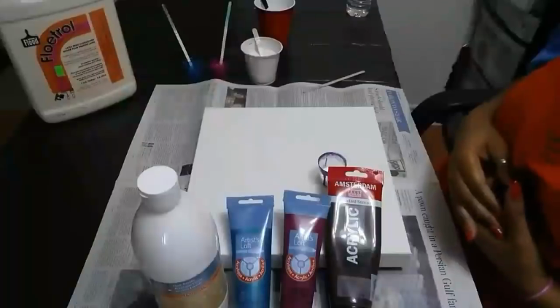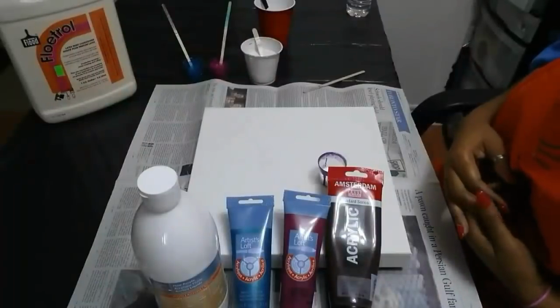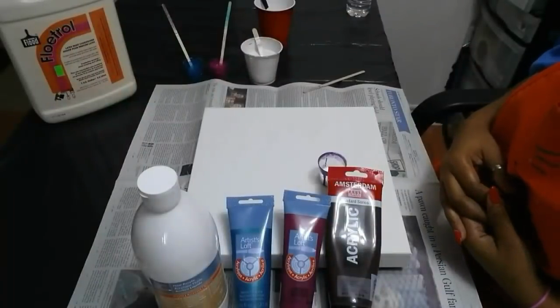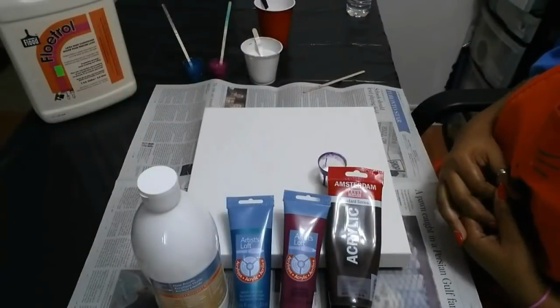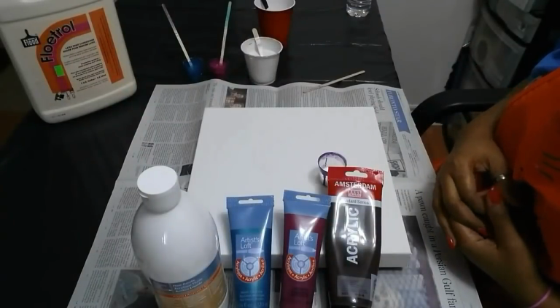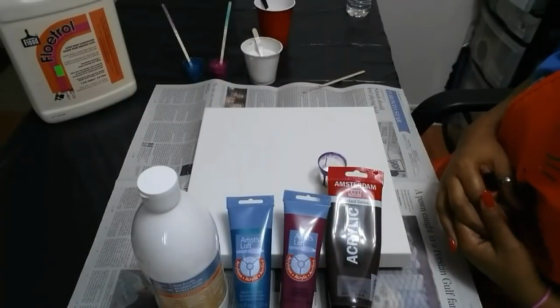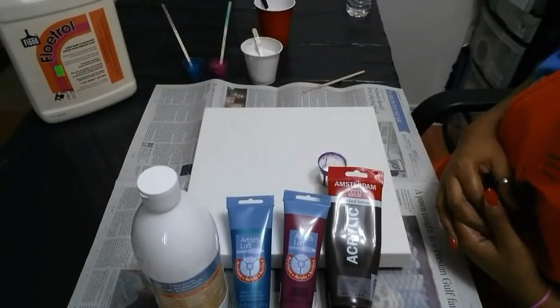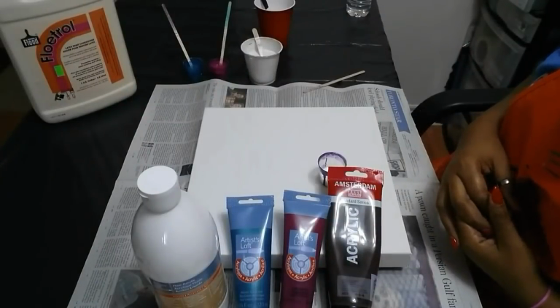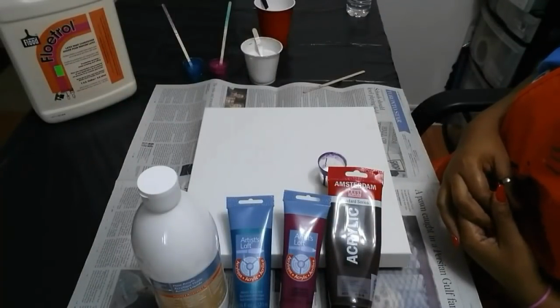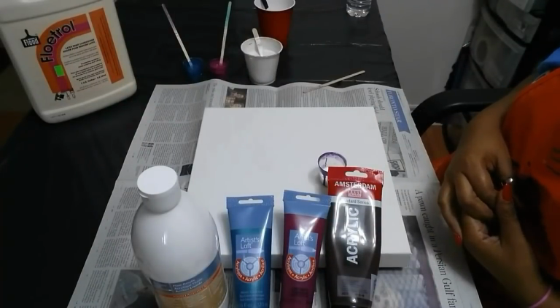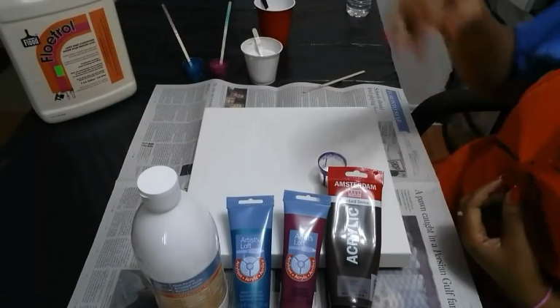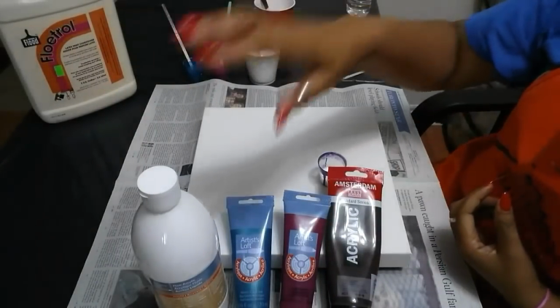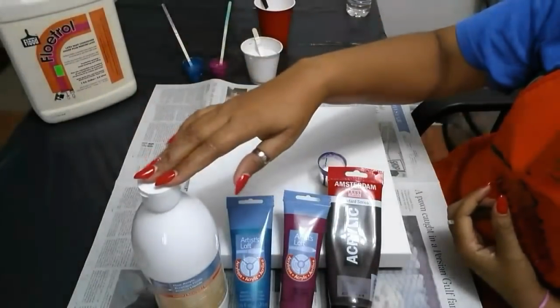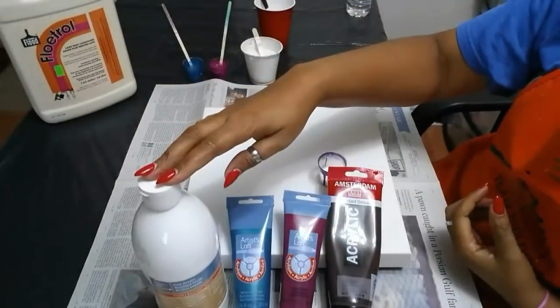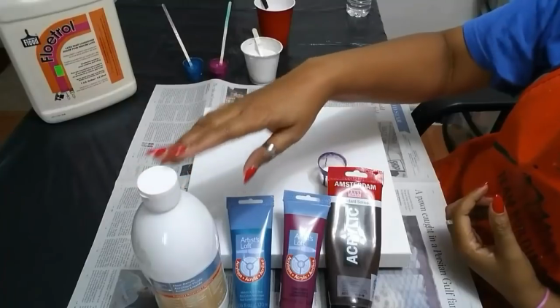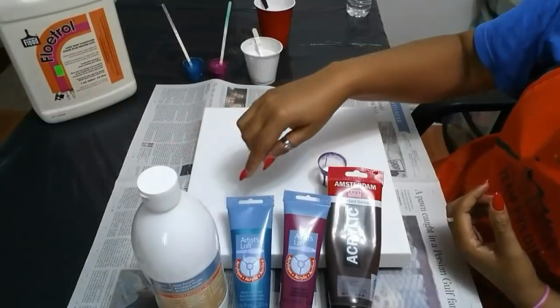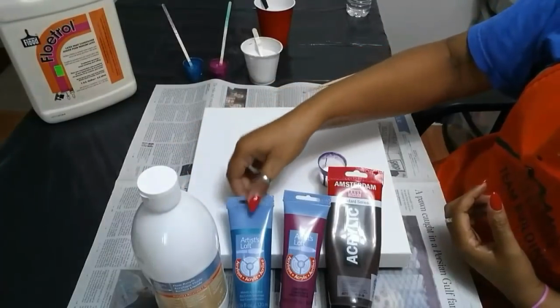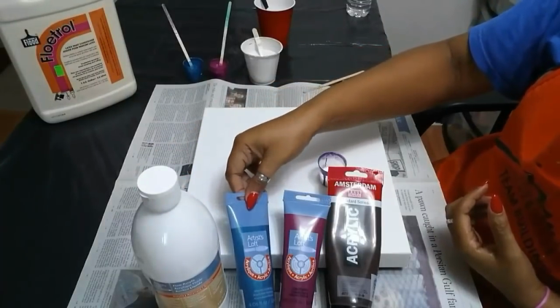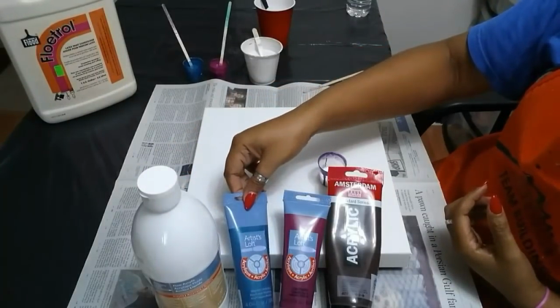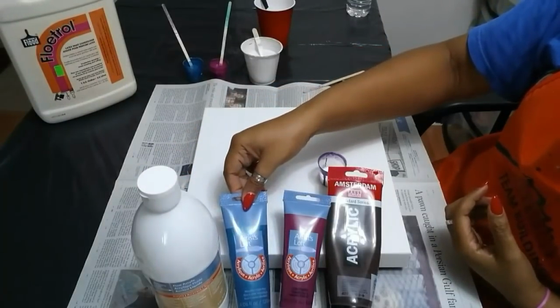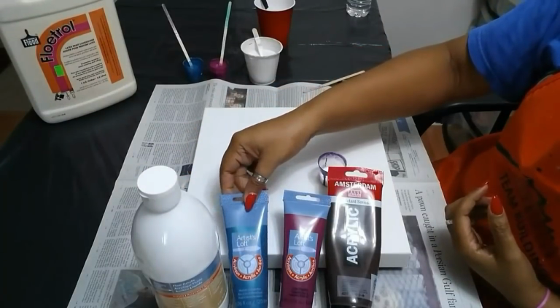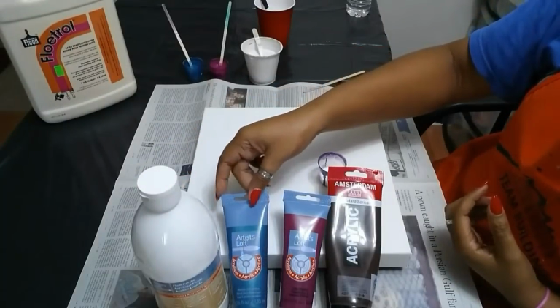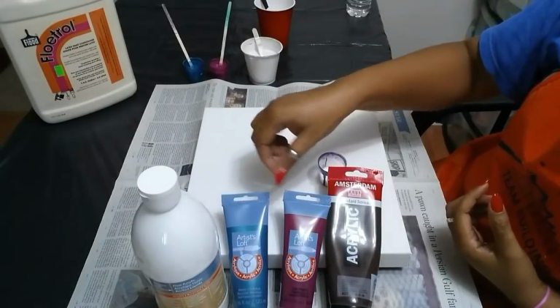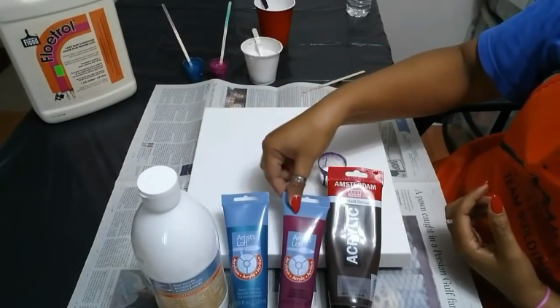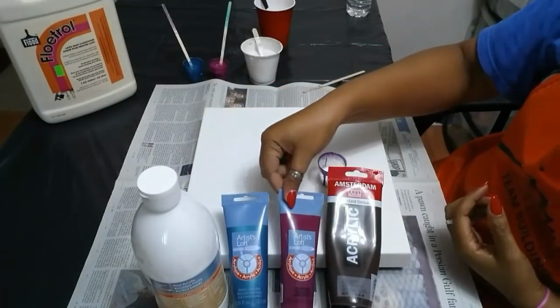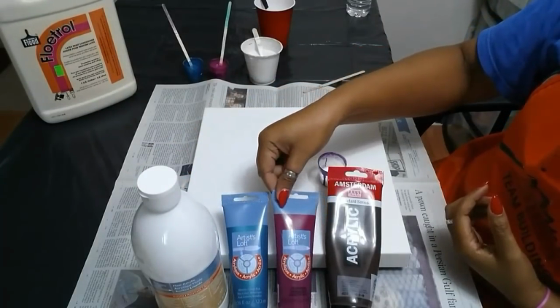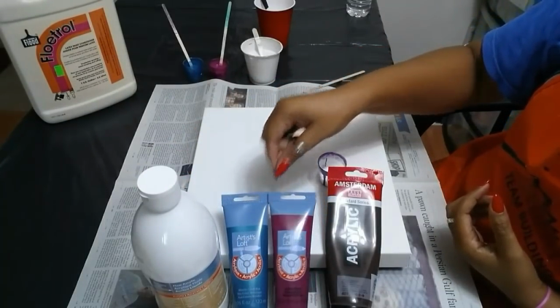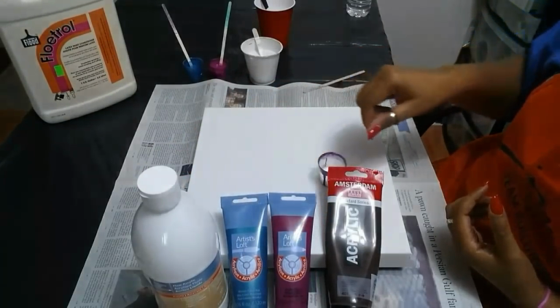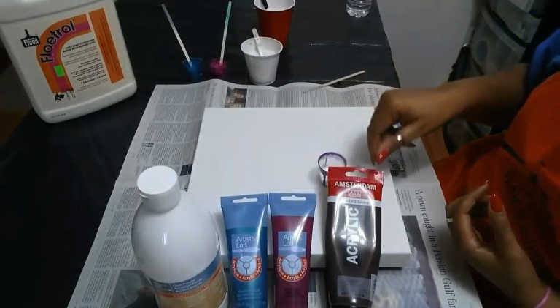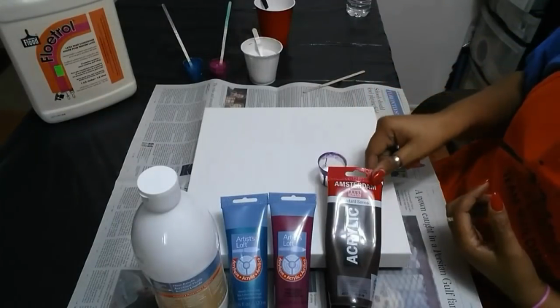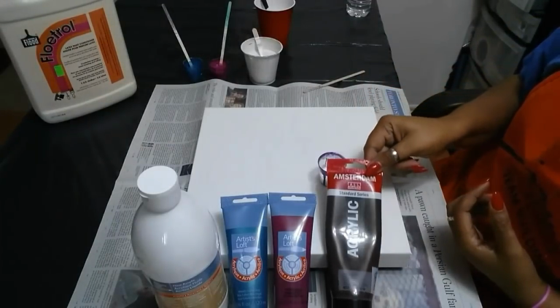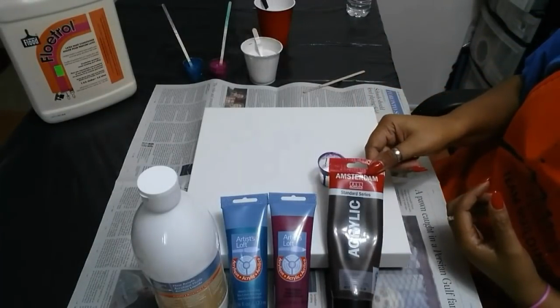Hi guys, I'm back with another pour. Today's pour will include white, metallic cobalt blue, deep magenta, and burnt umber.